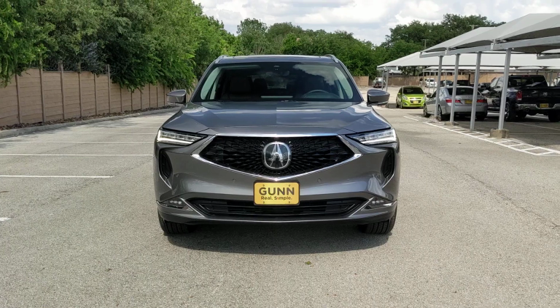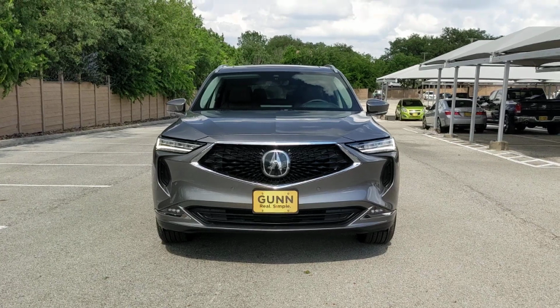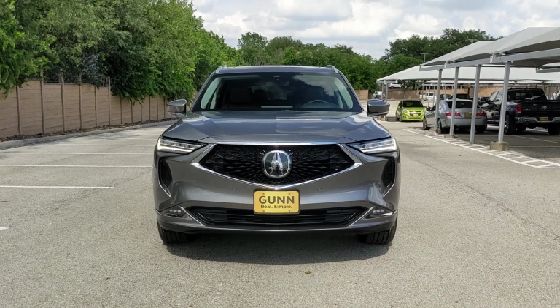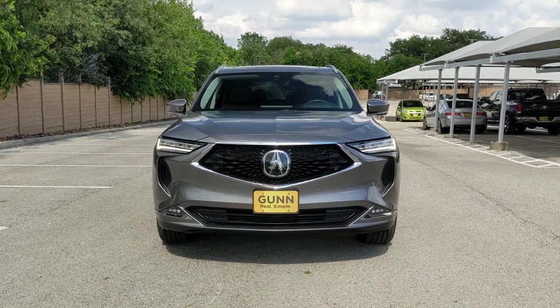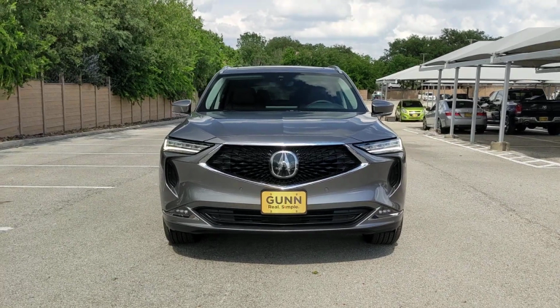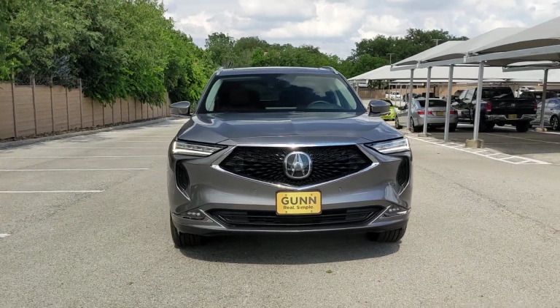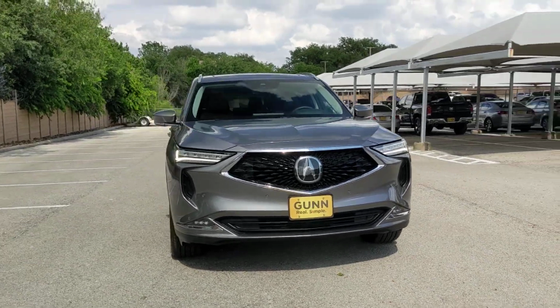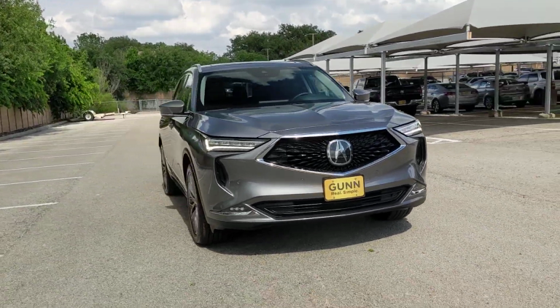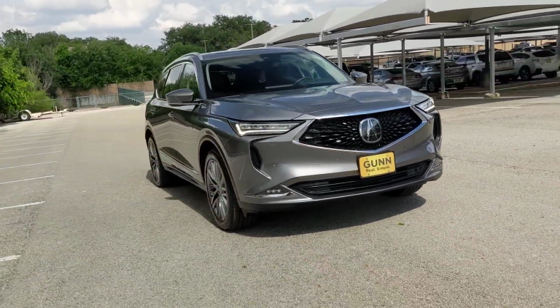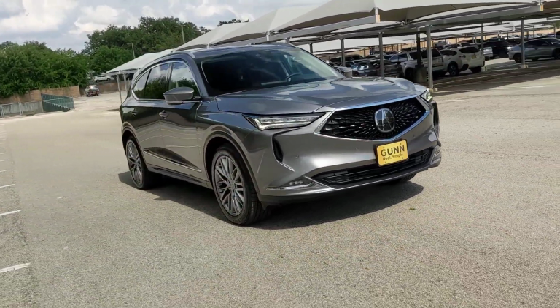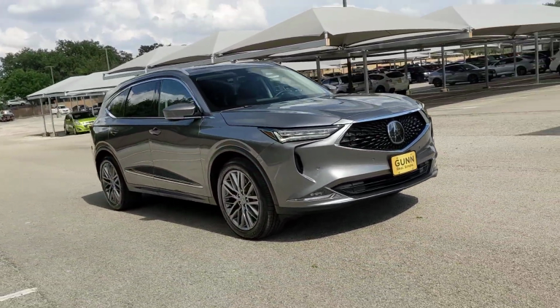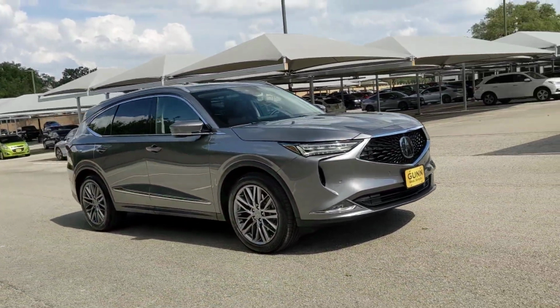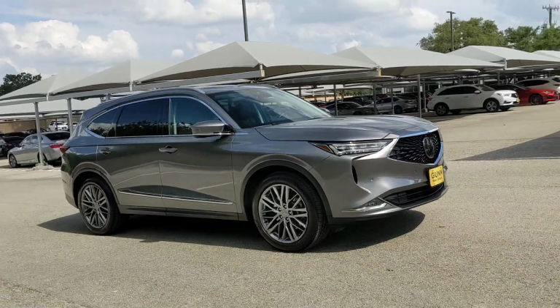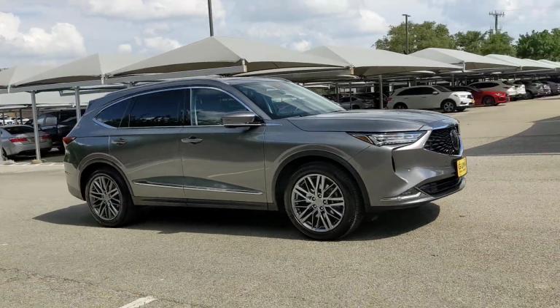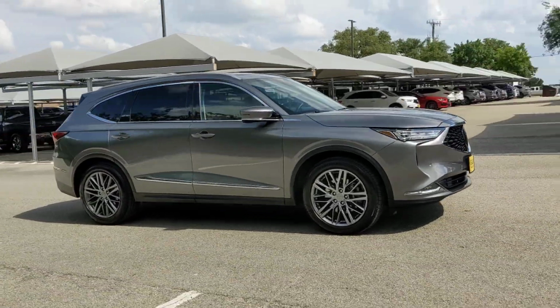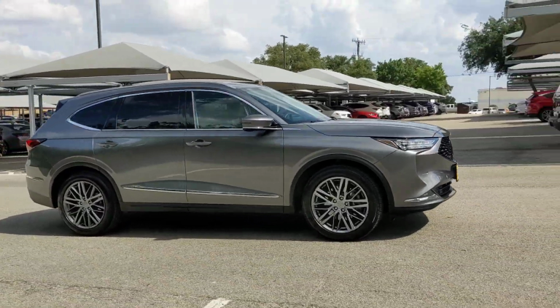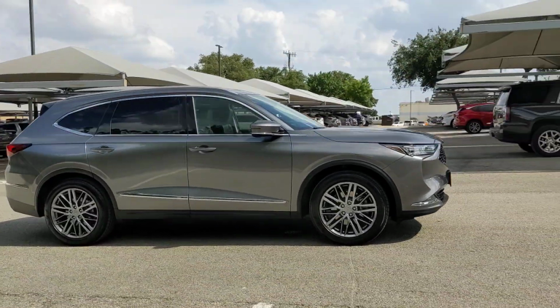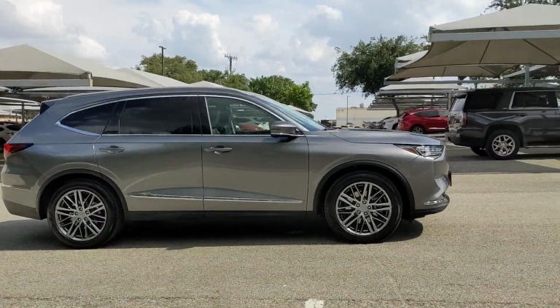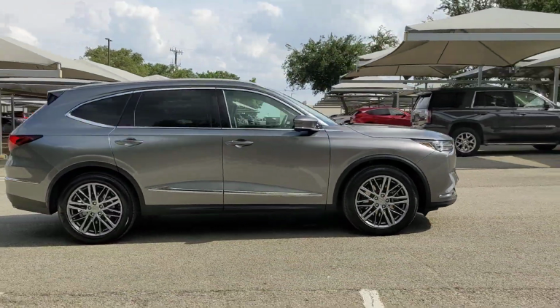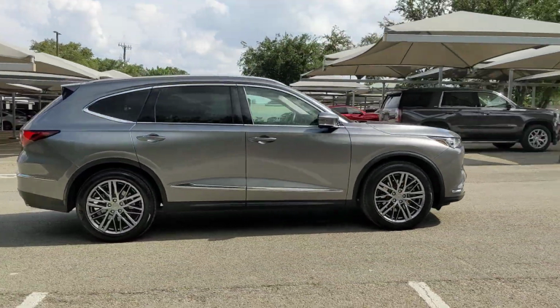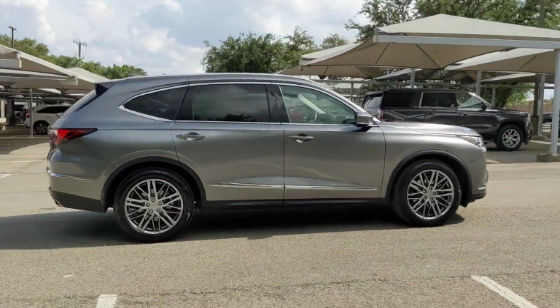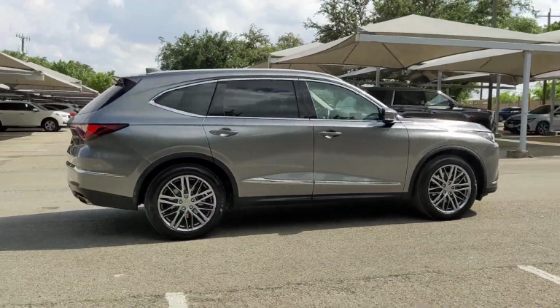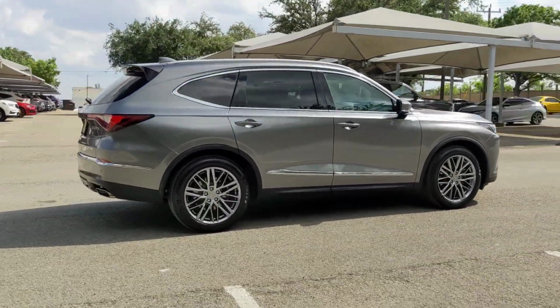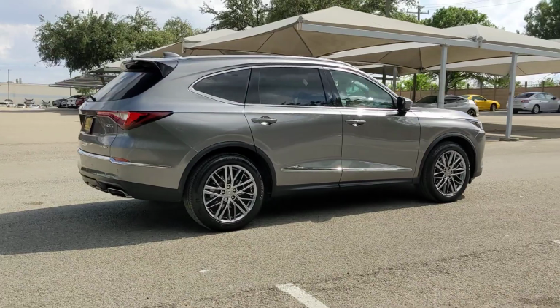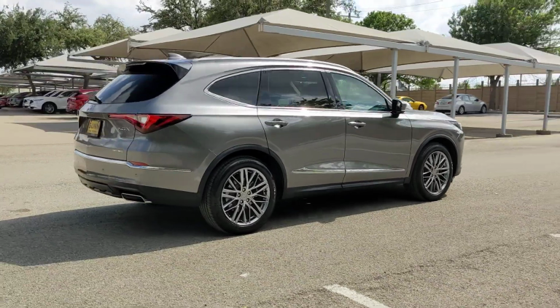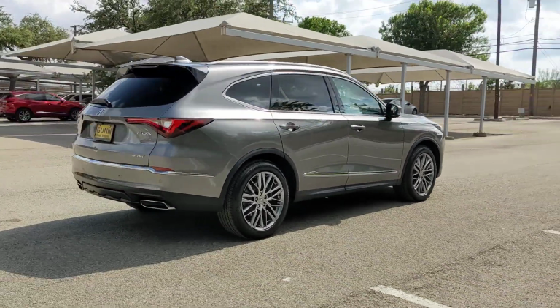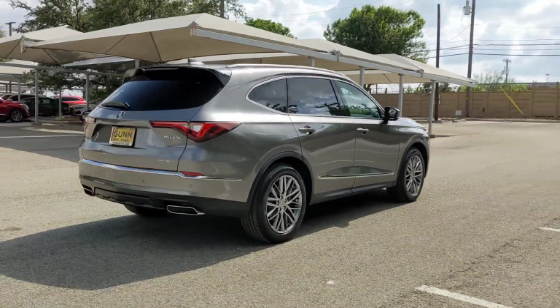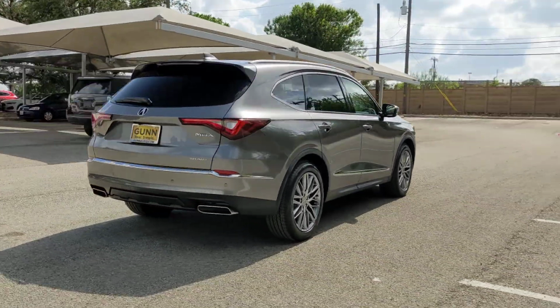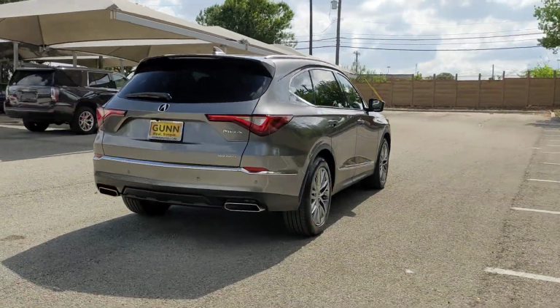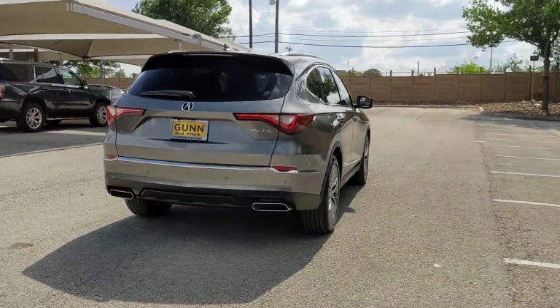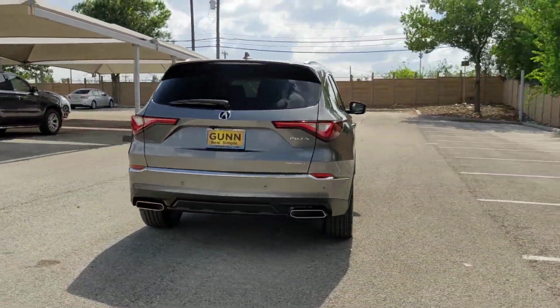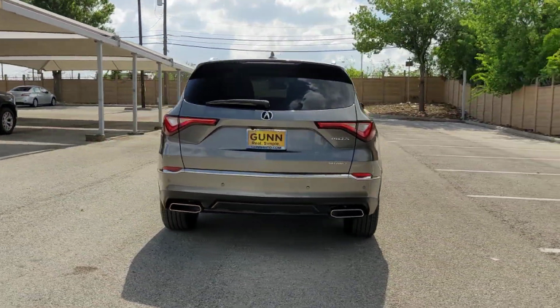Get a feel for the 2023 Acura MDX. This vehicle is an outstanding buy with fewer than 10,000 miles on the odometer. Experience the power, luxury, and superior handling of the MDX.